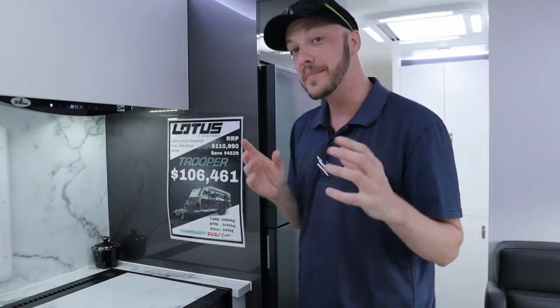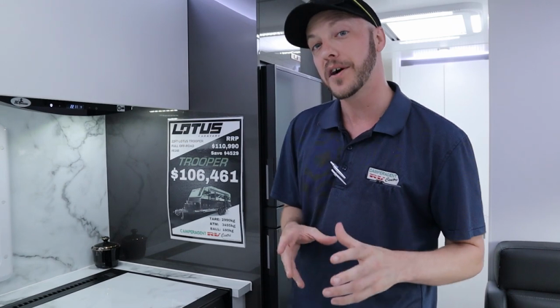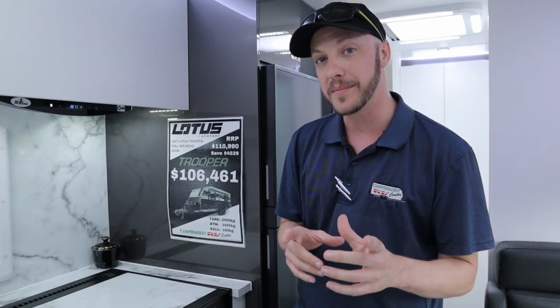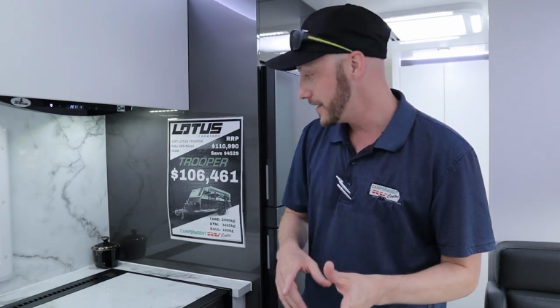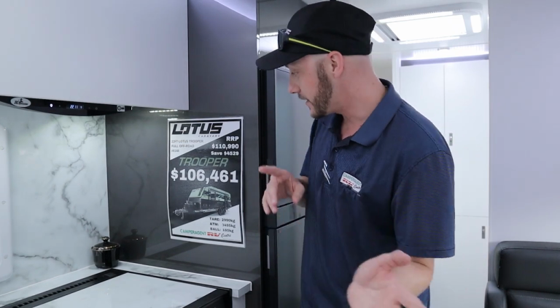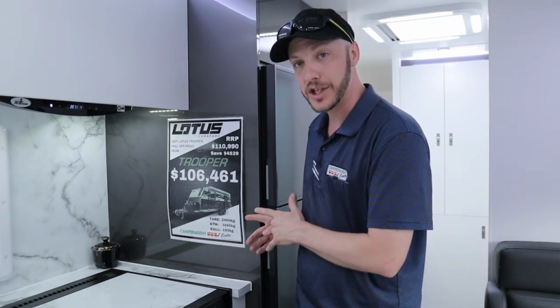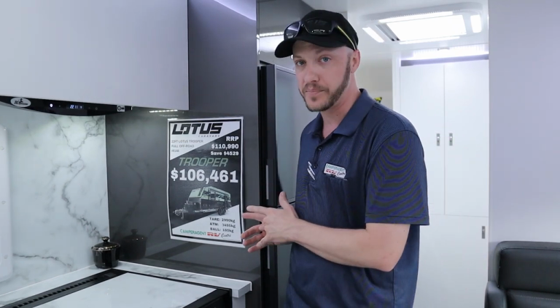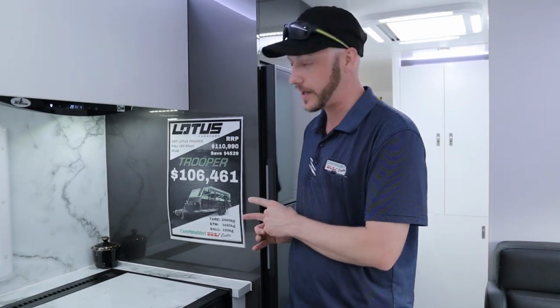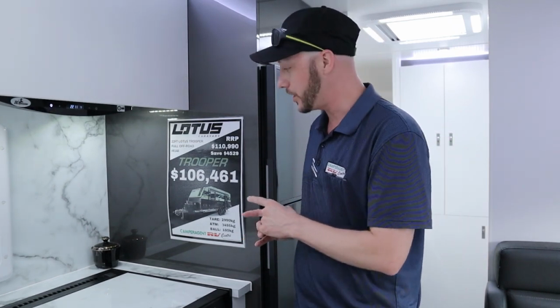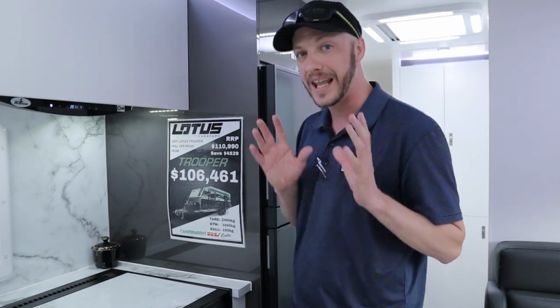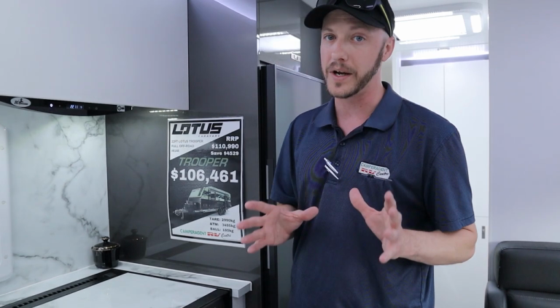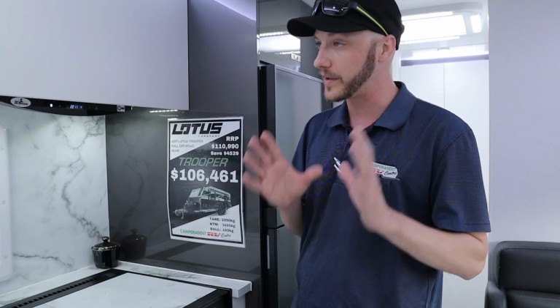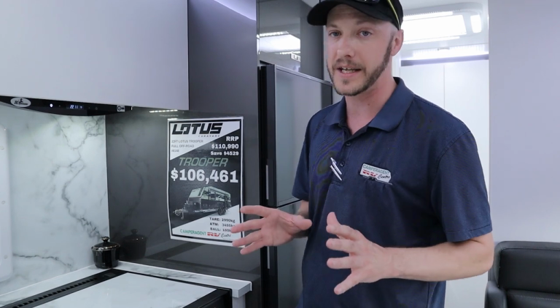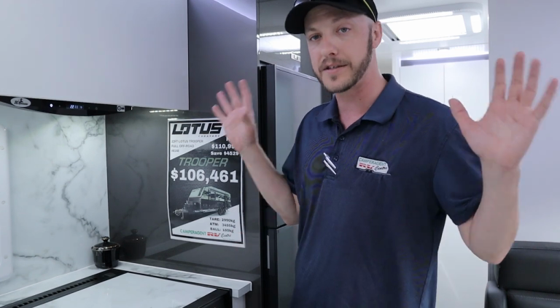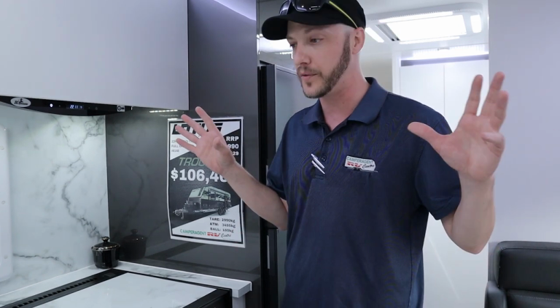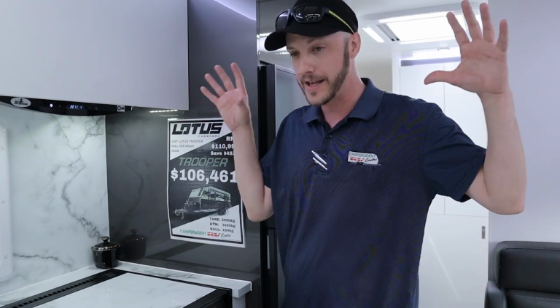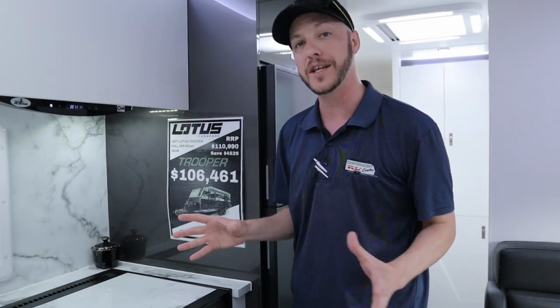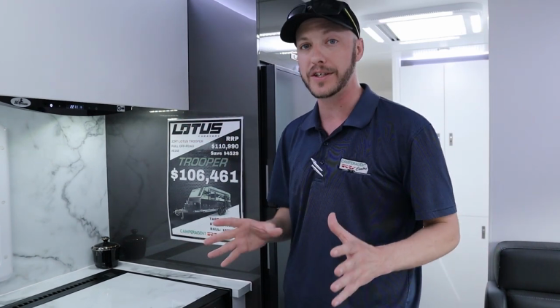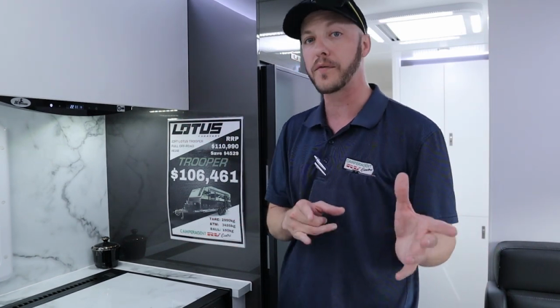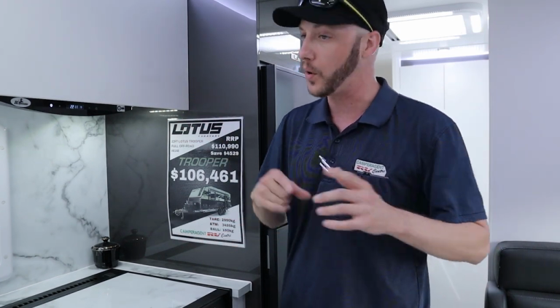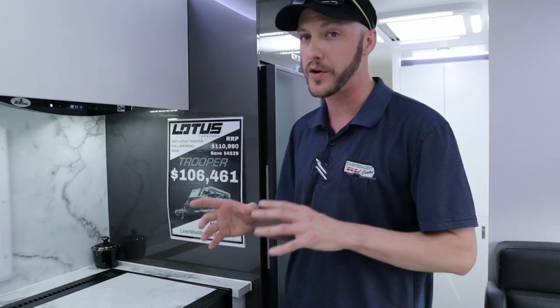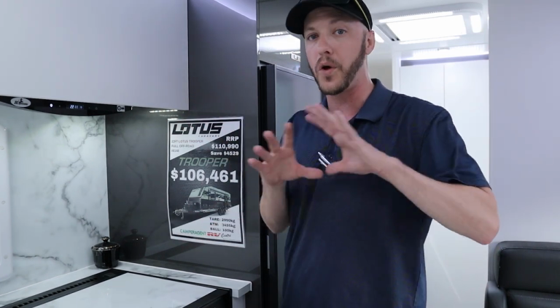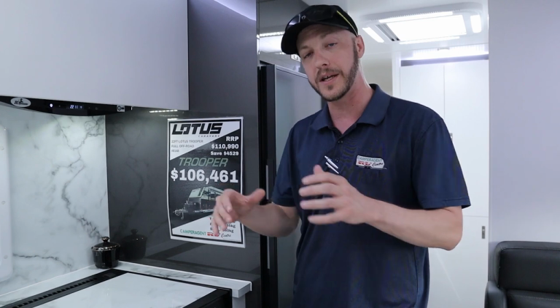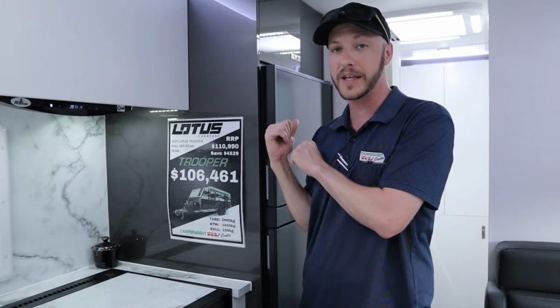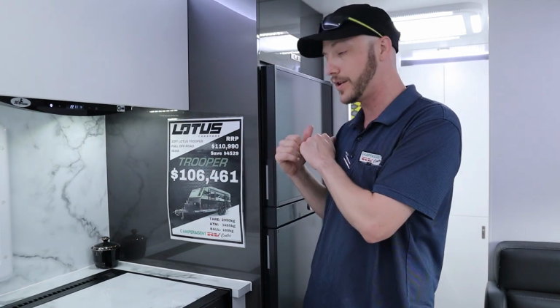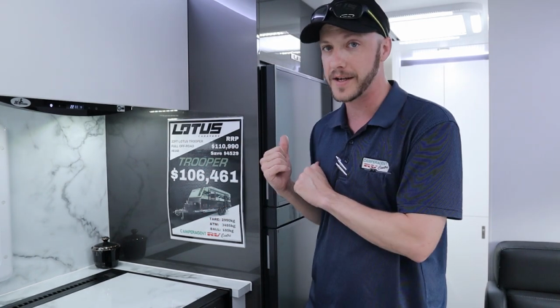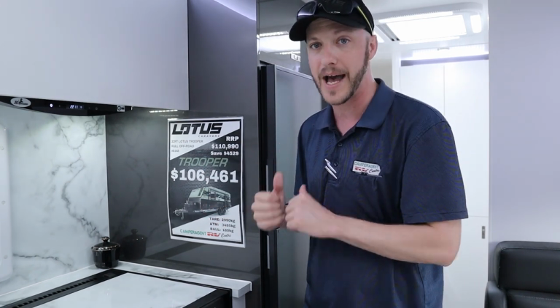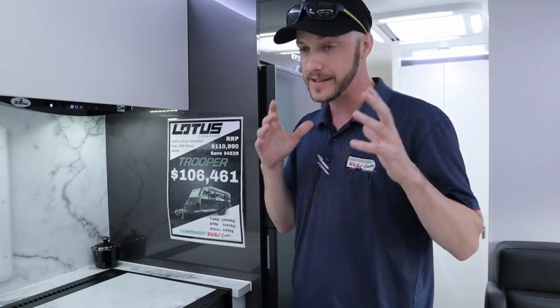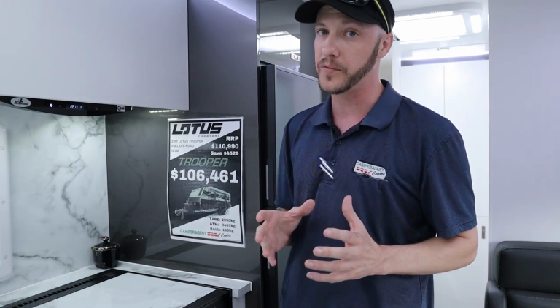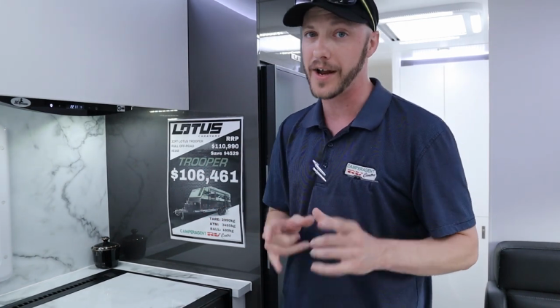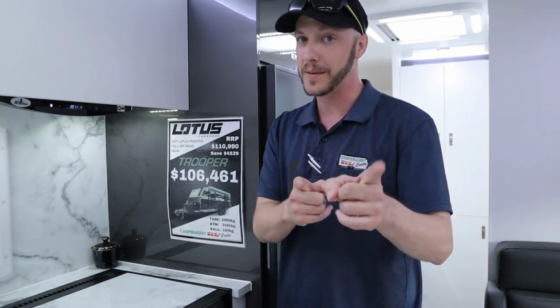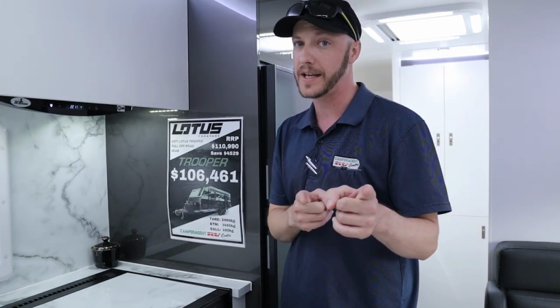Come see myself and the team today and see if we can get you into this beautiful caravan — you're going to love it. The colours are beautiful and it has all the features you need to go off-road or on-road, no matter what you're doing. Bring the kids — you've got two bunks in the back. This is a beautiful caravan, come see us today.